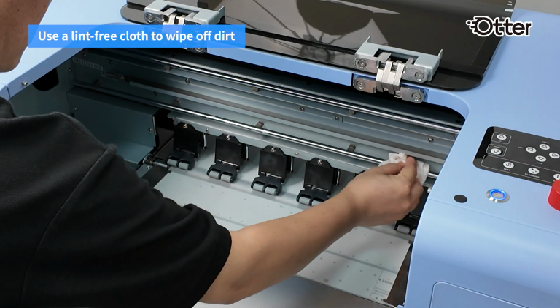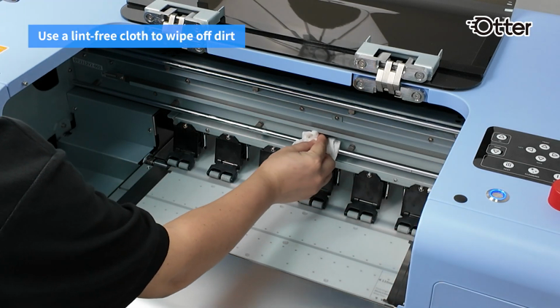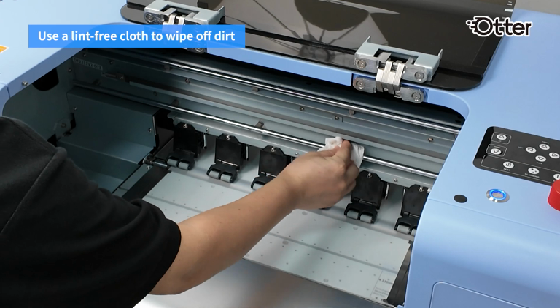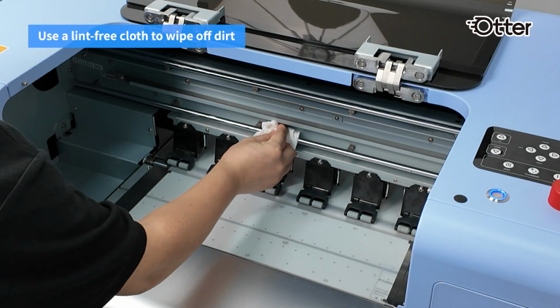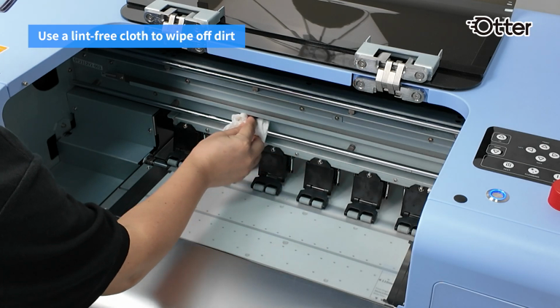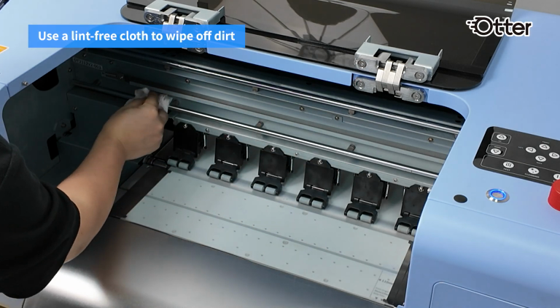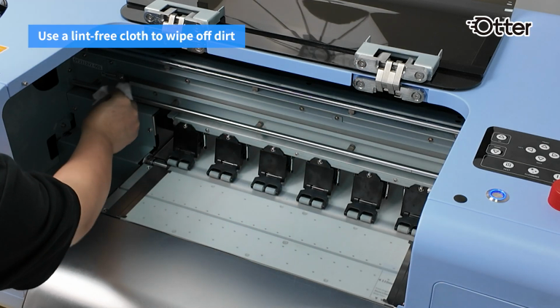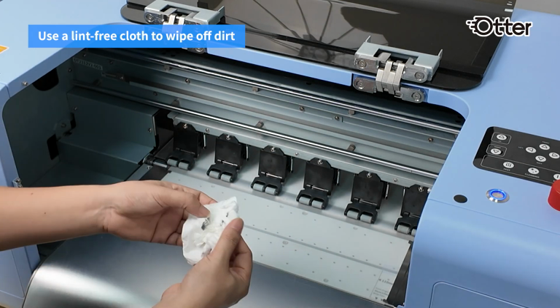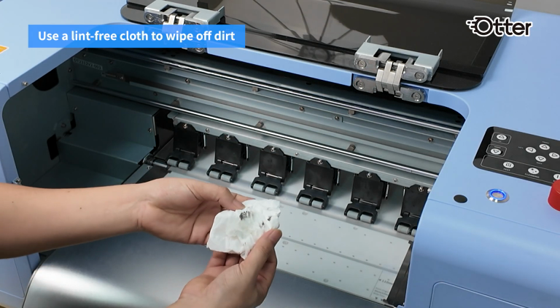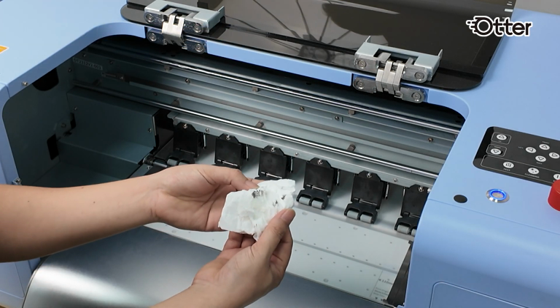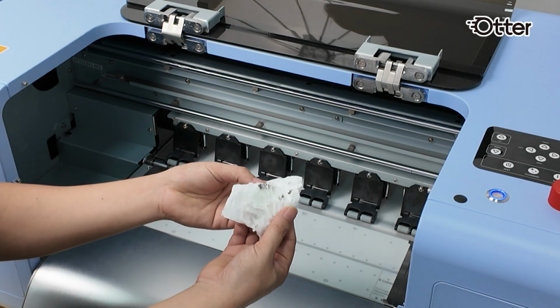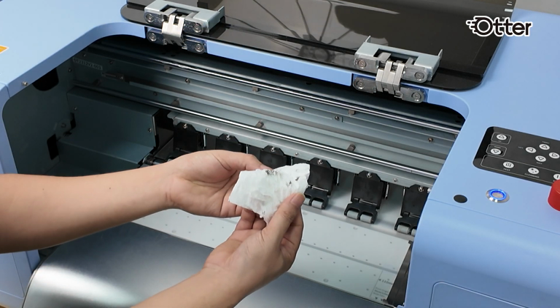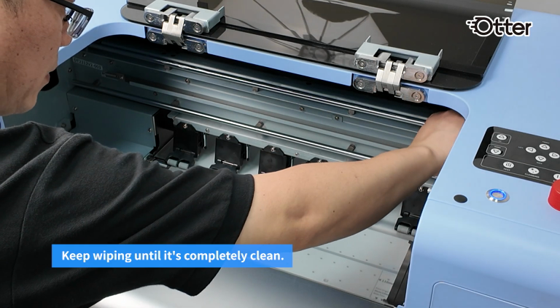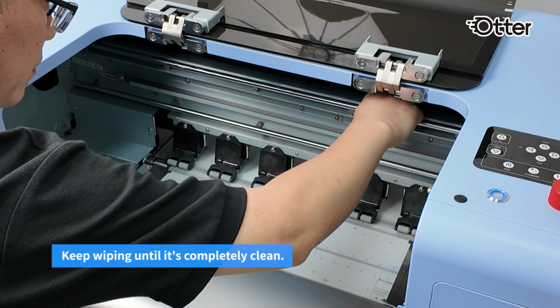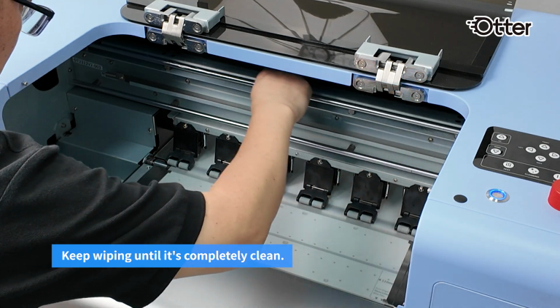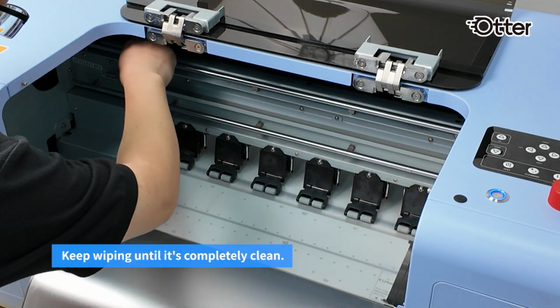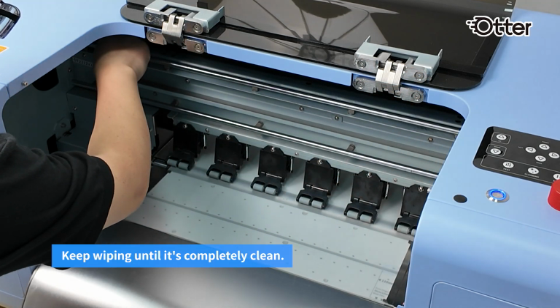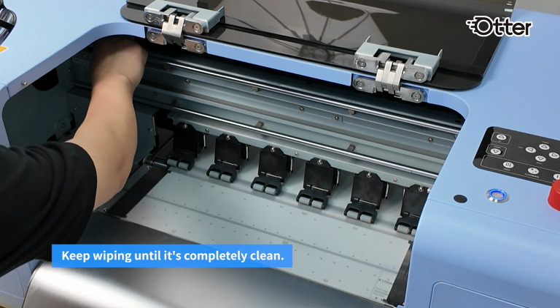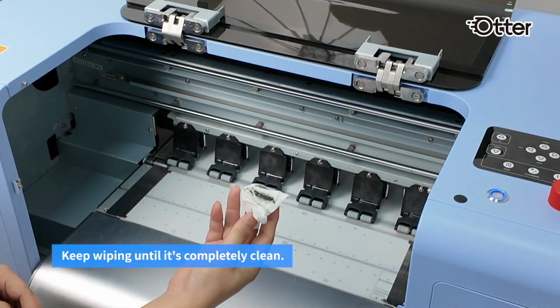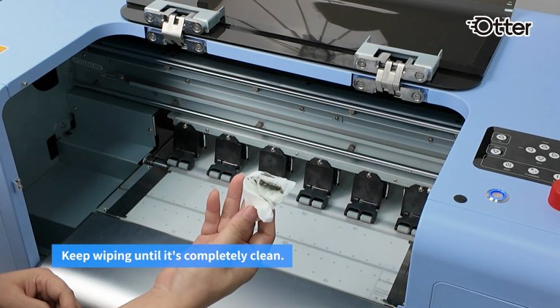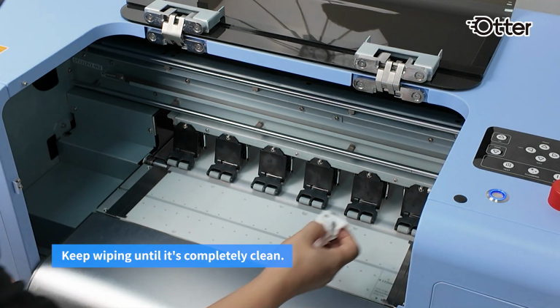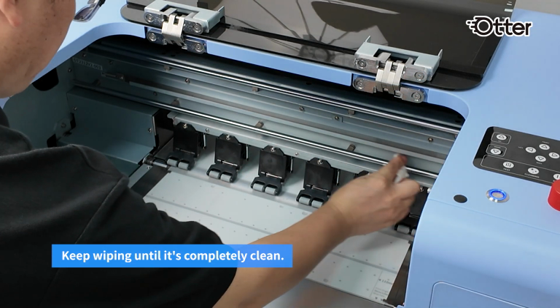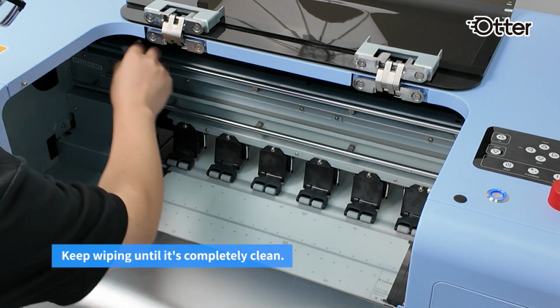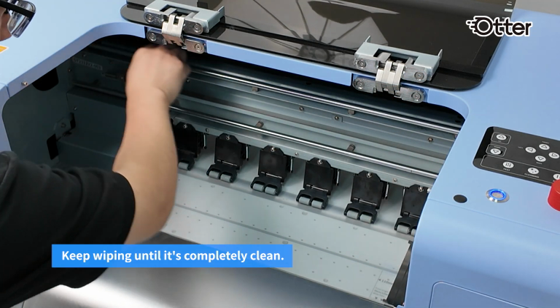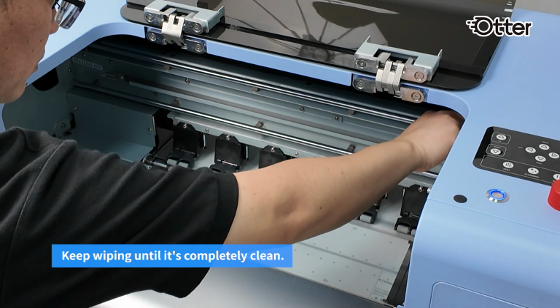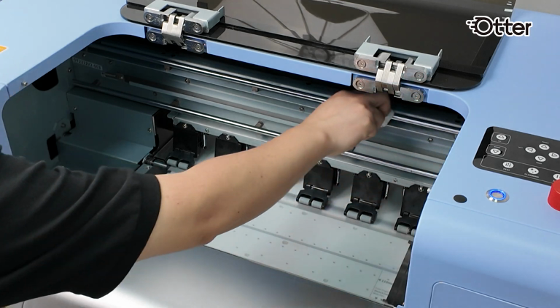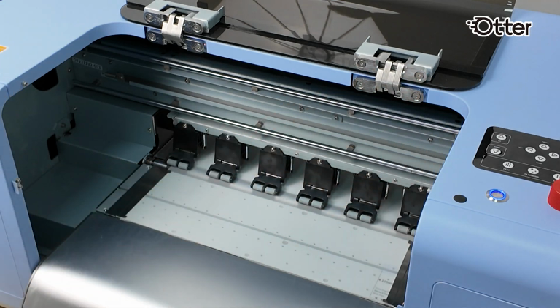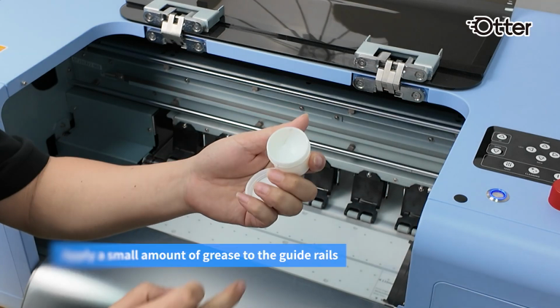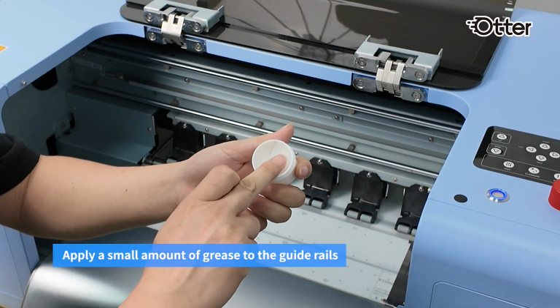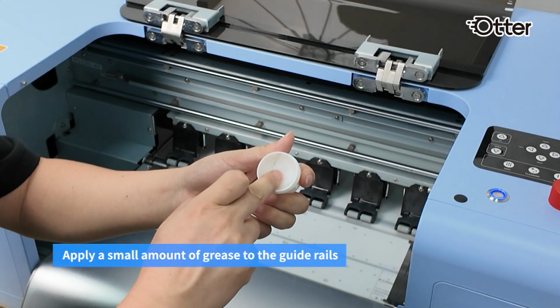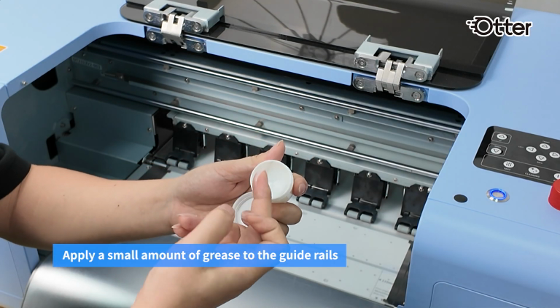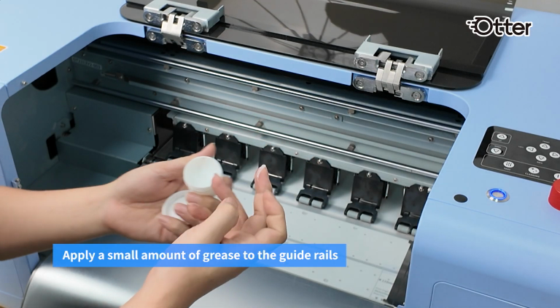Wipe away any dust or dirt using a lint-free cloth, or apply a small amount of grease to the guide rails.